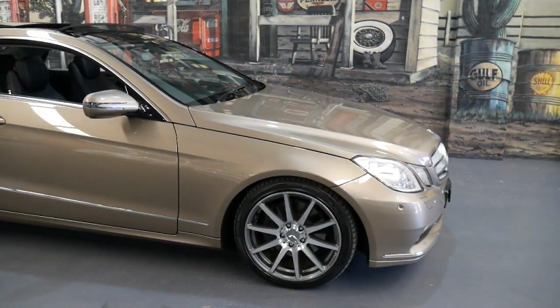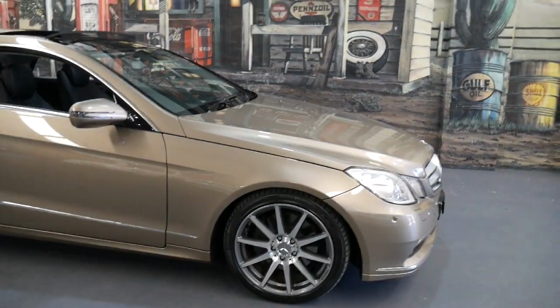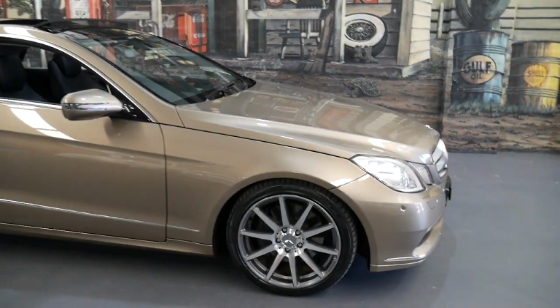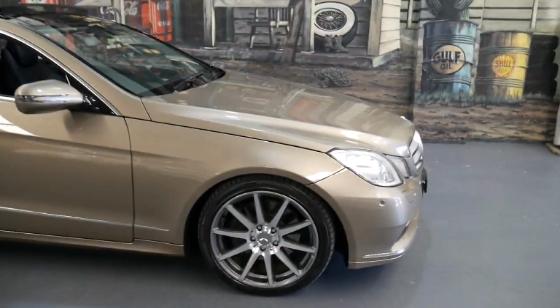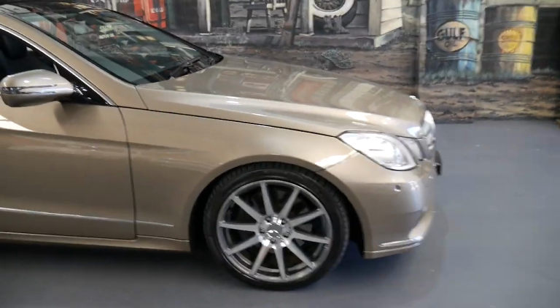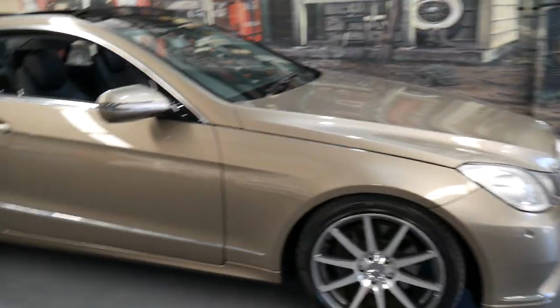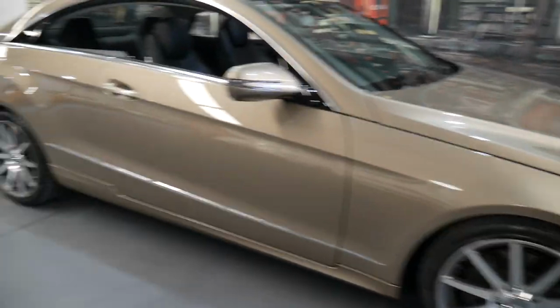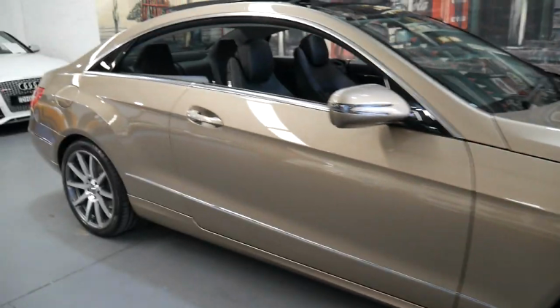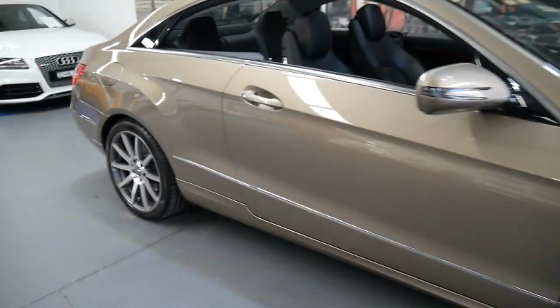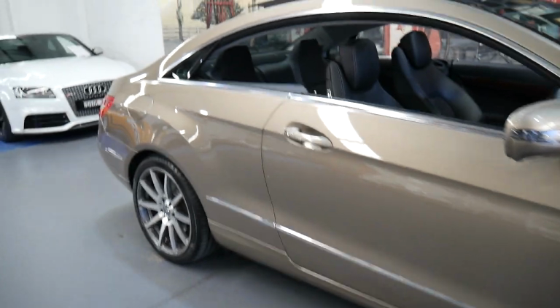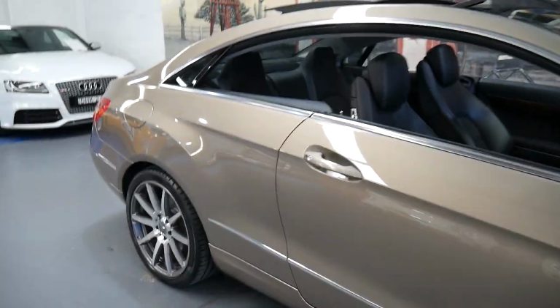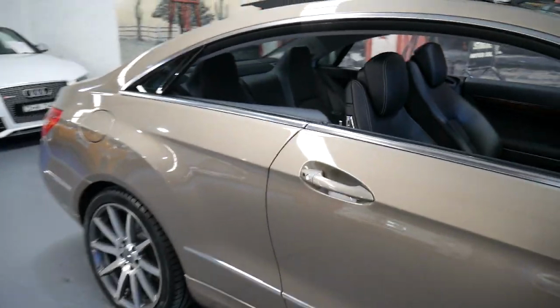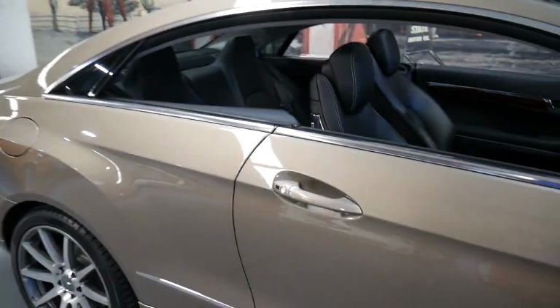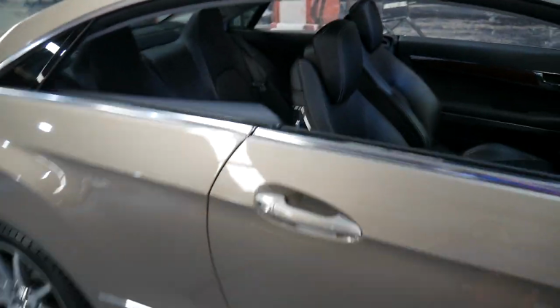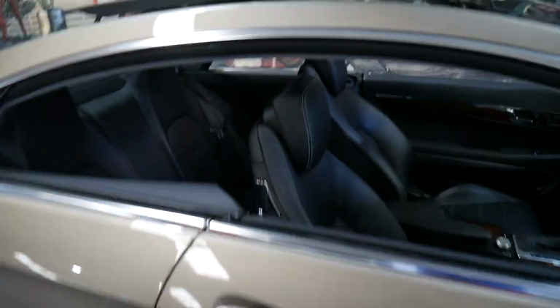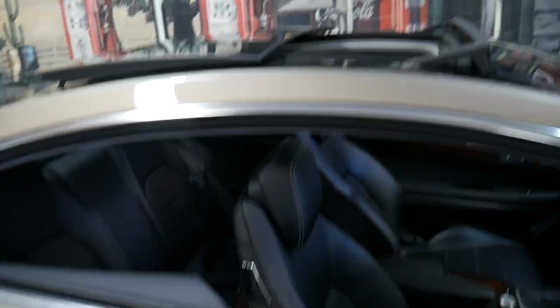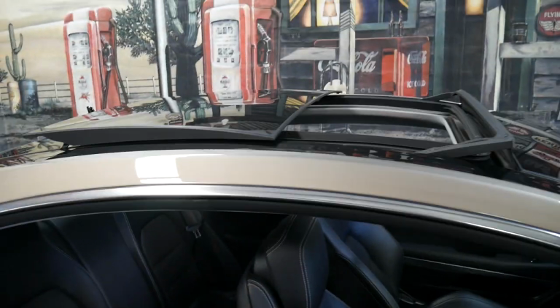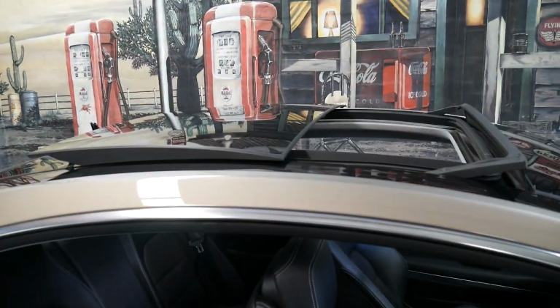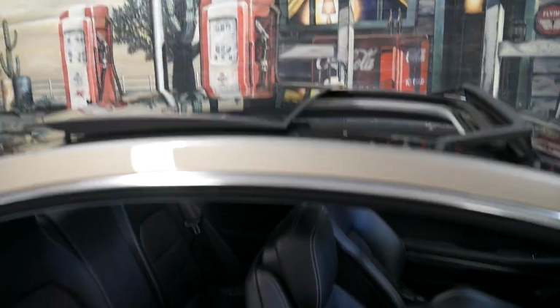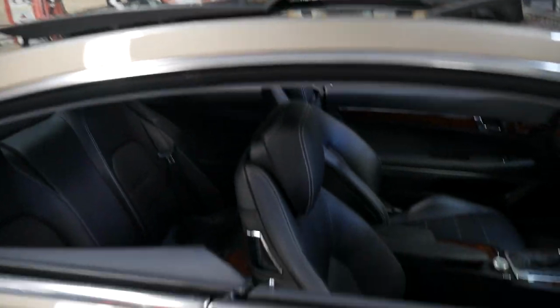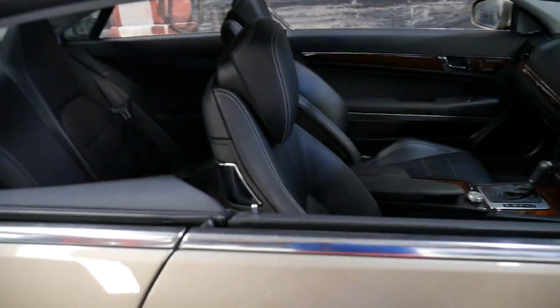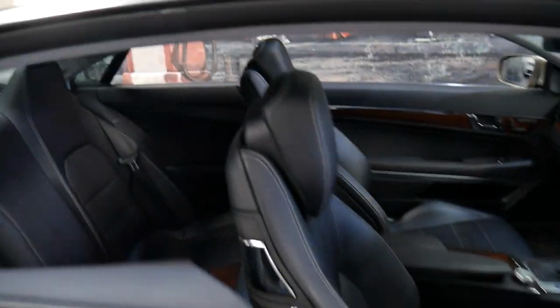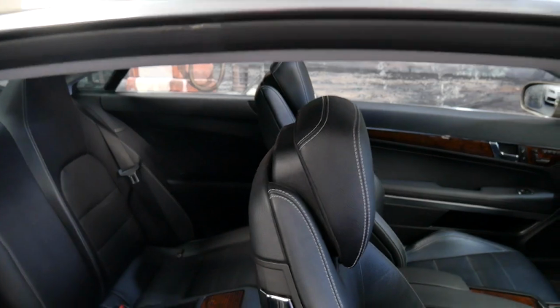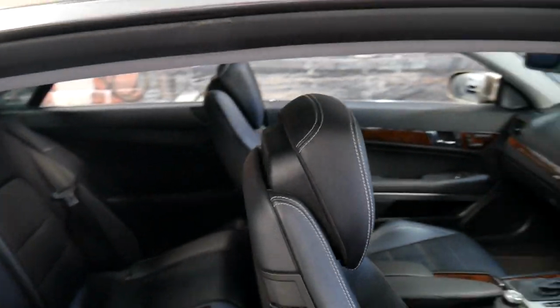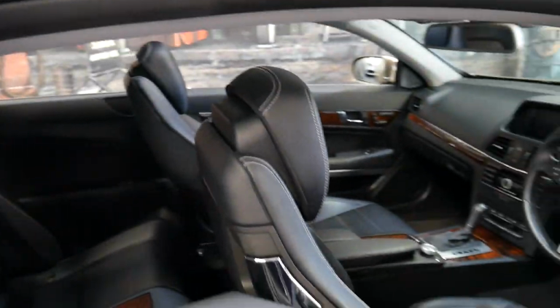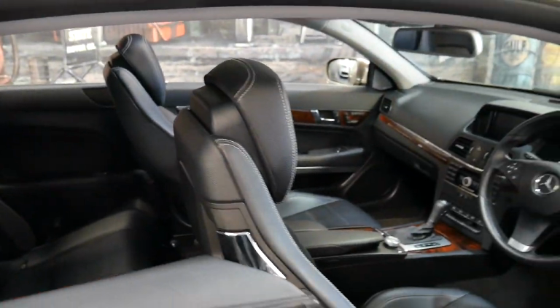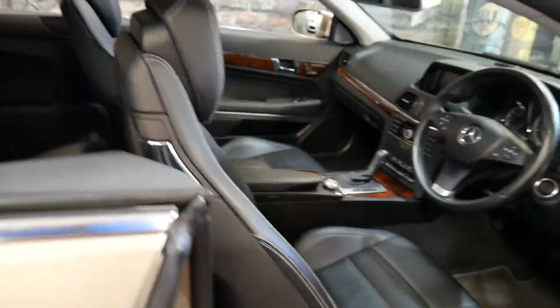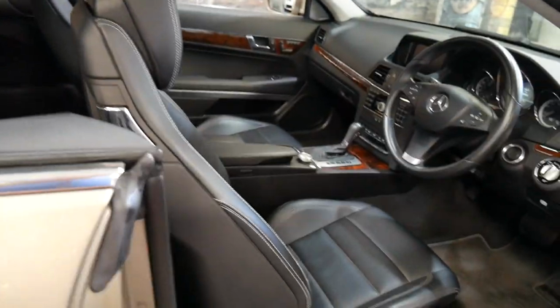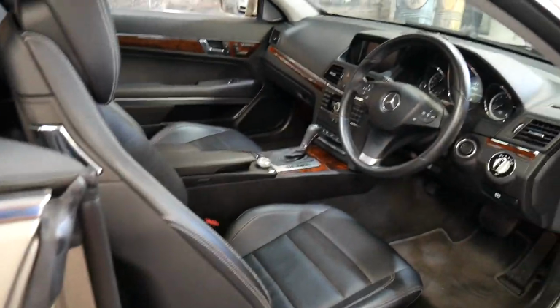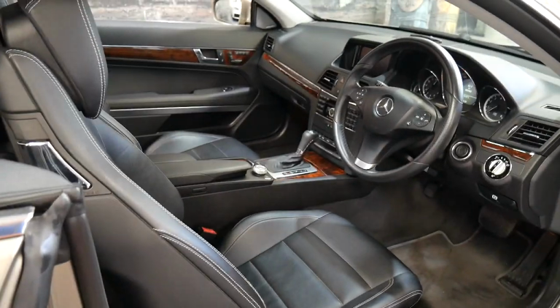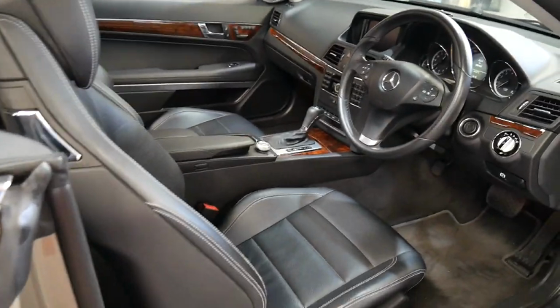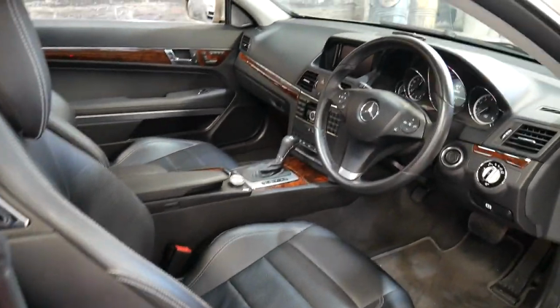It's got a nice set of Pirelli tyres, Xenon lights, front and rear parking sensors, panoramic sunroof, Bluetooth, and climate control.